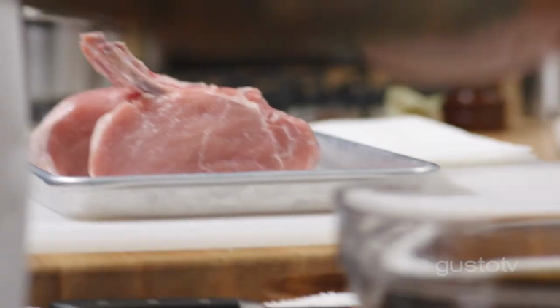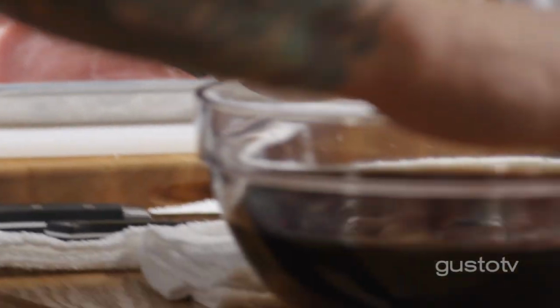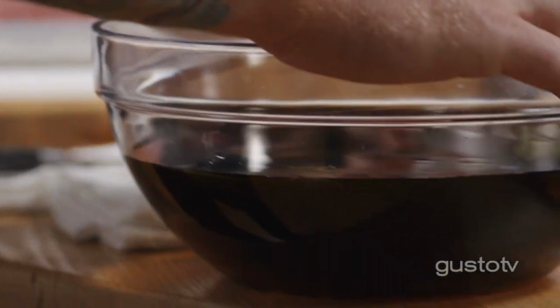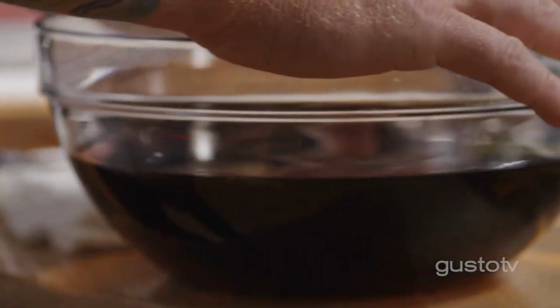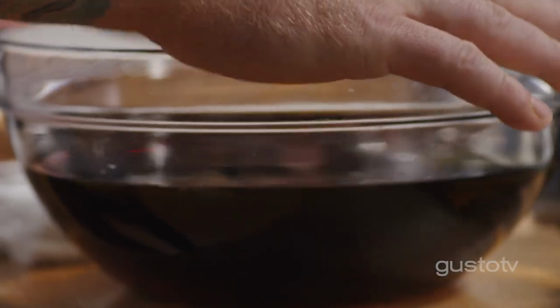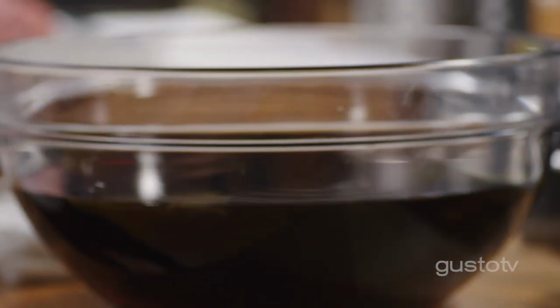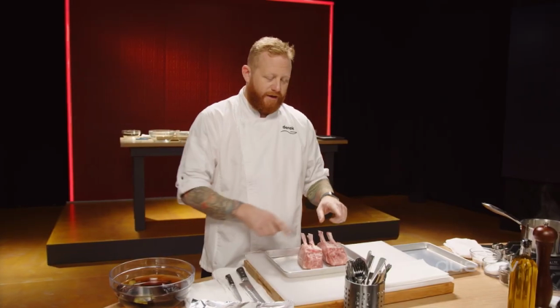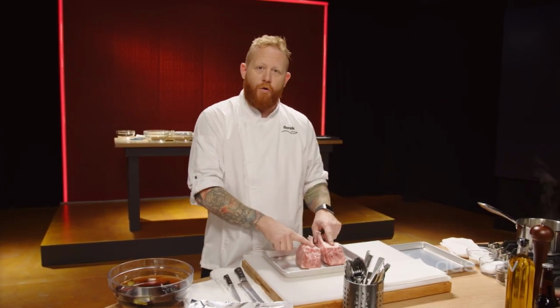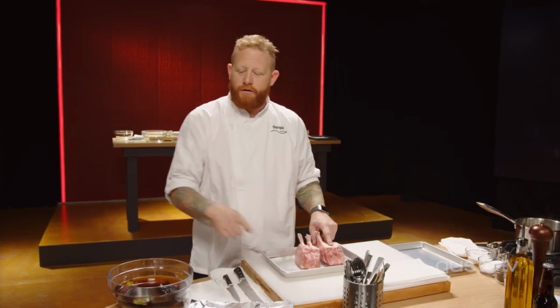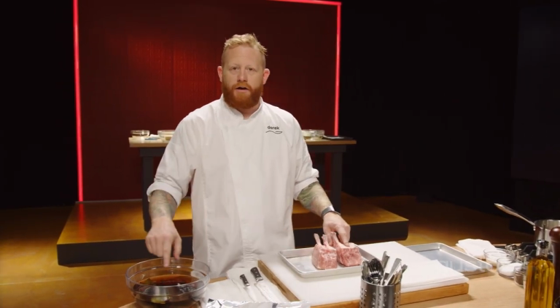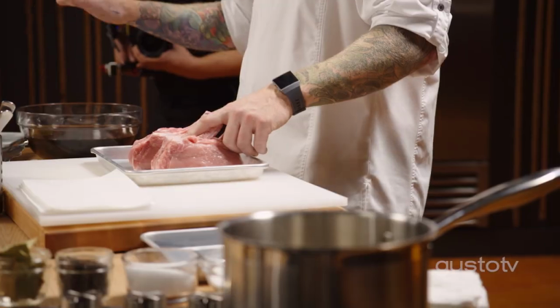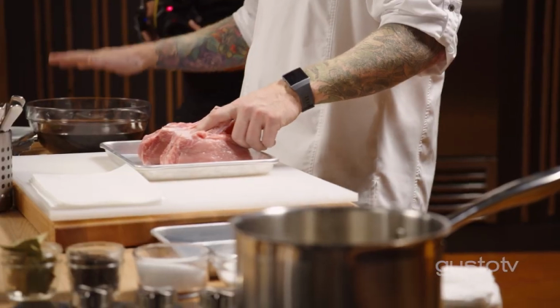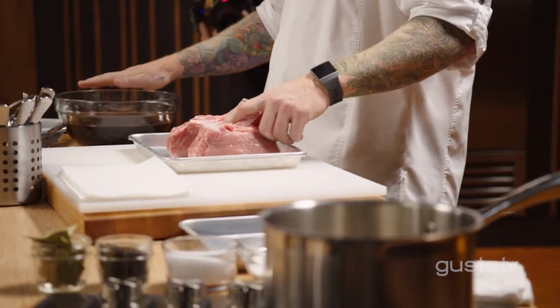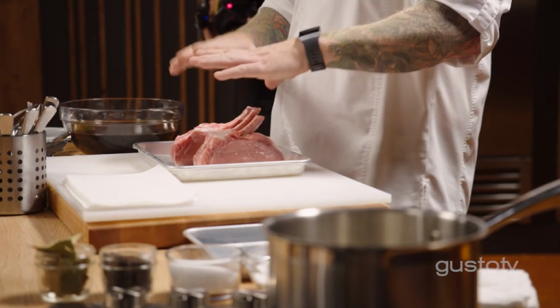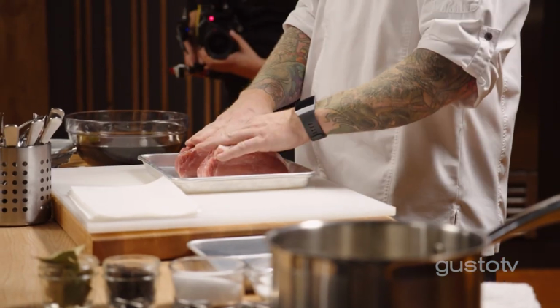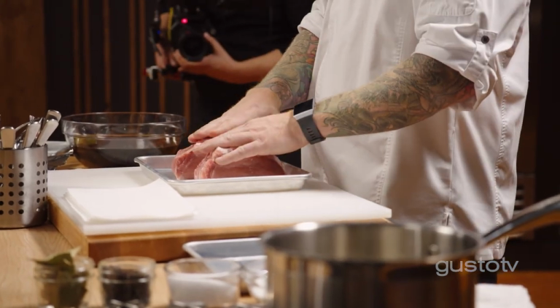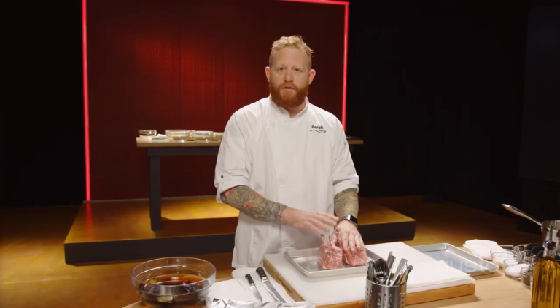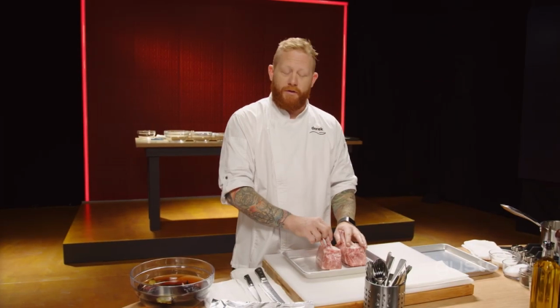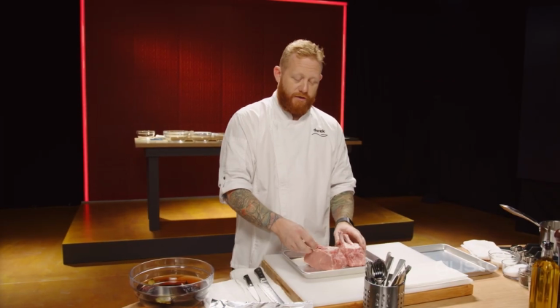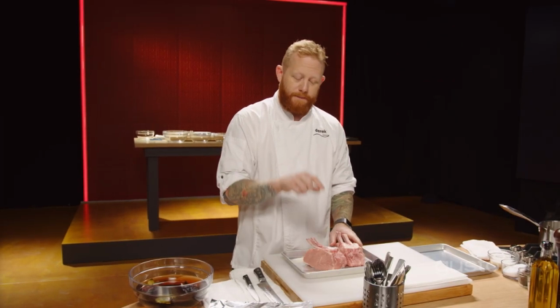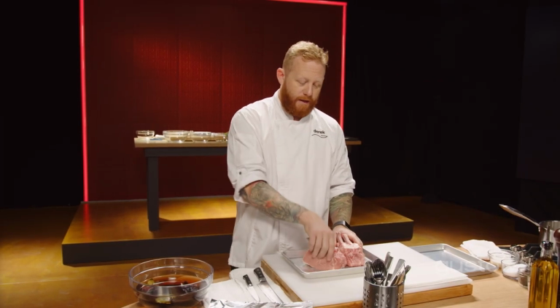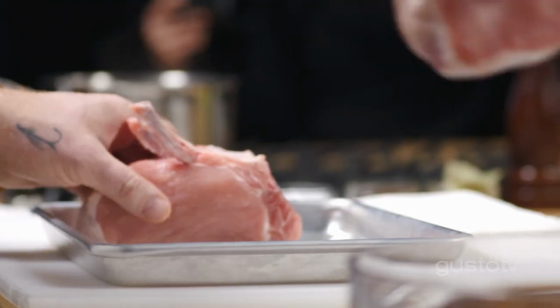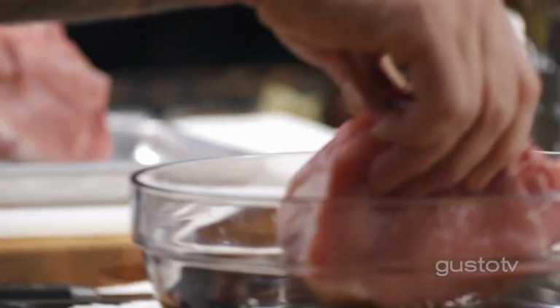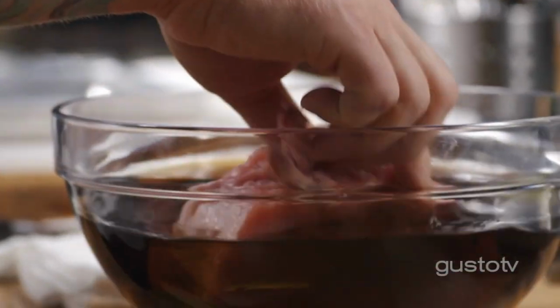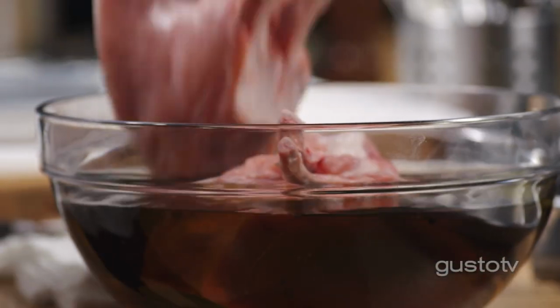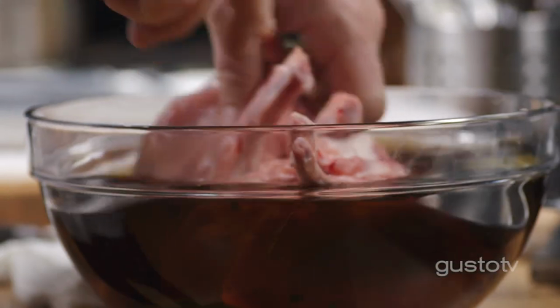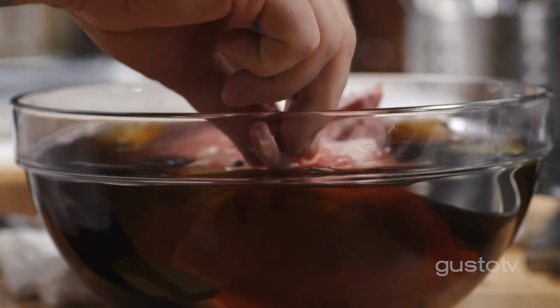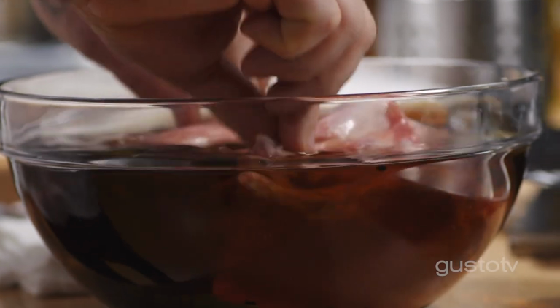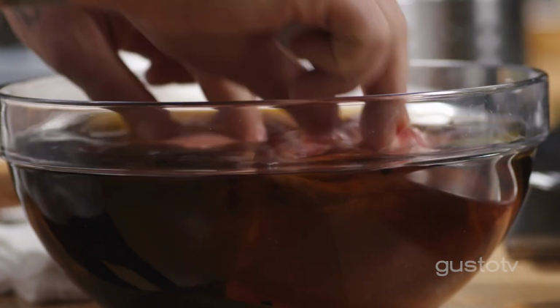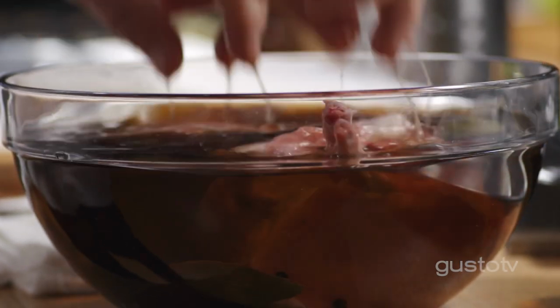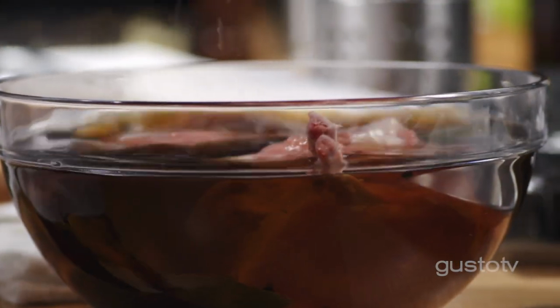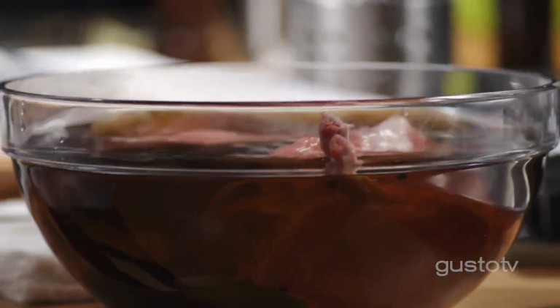Here I have some brine that's been chilled. It's so important not to add cold to hot — this has to be cold. Good things don't happen when it goes the other way. This is going to take a bath for the next 12 hours. If they're half the size, 6 hours.